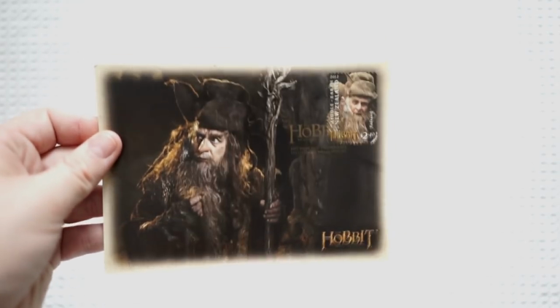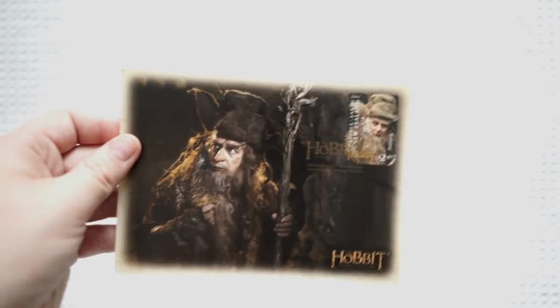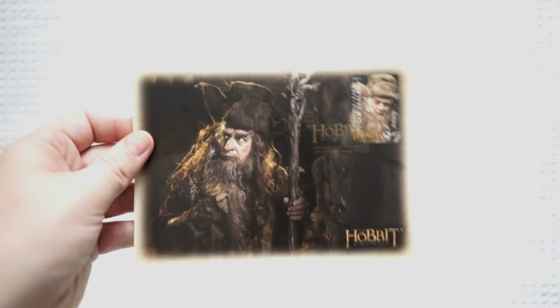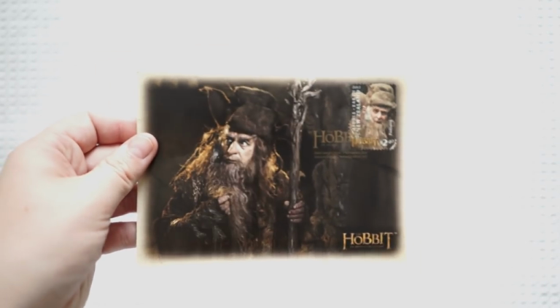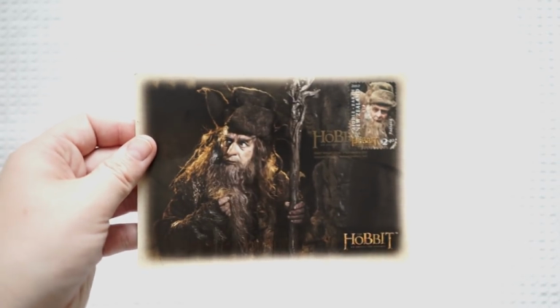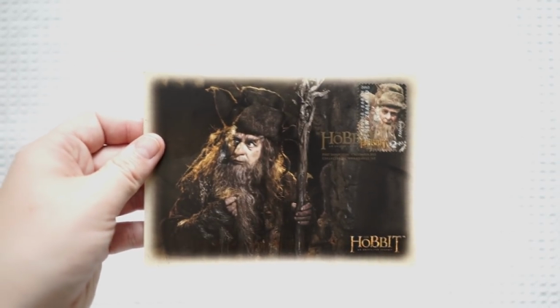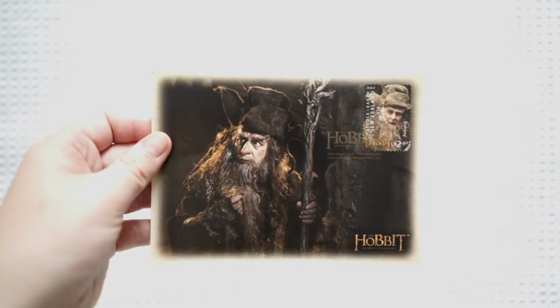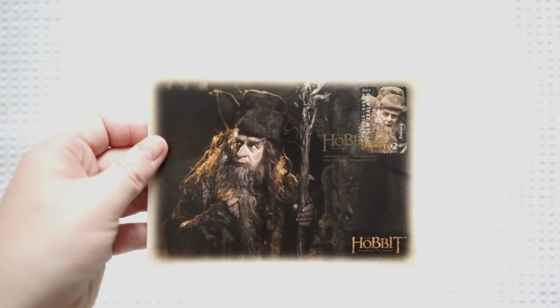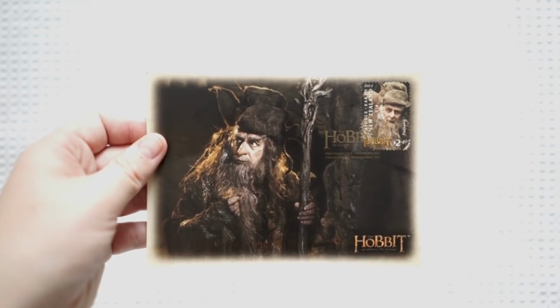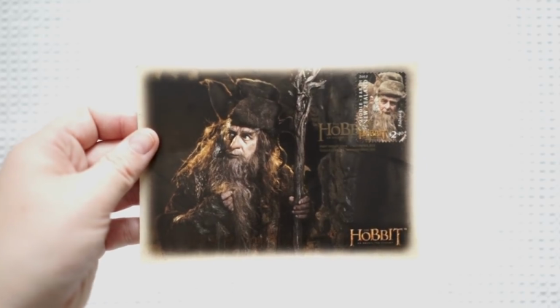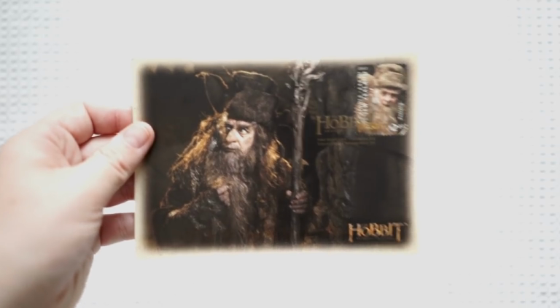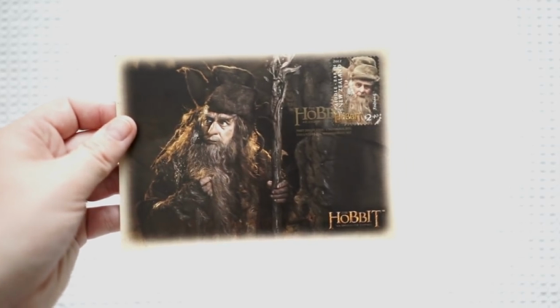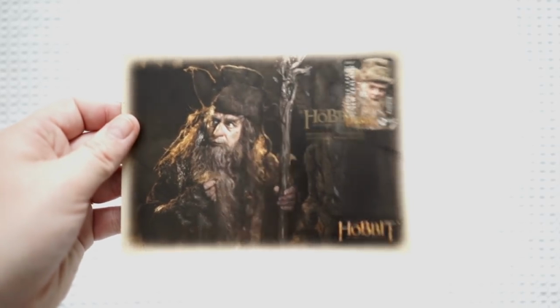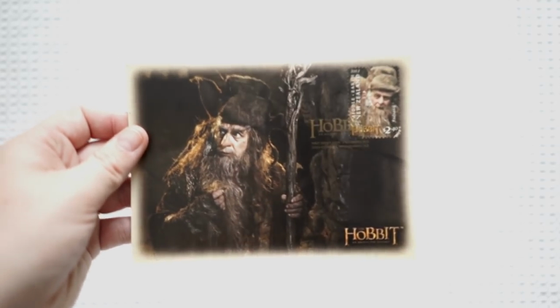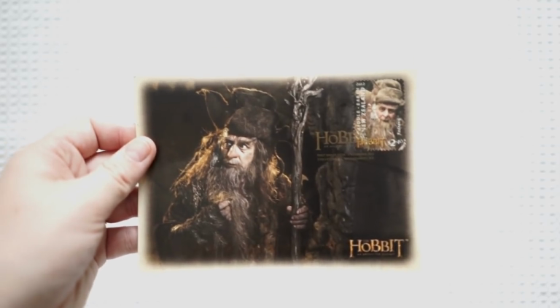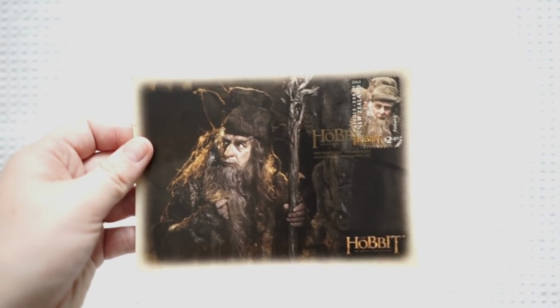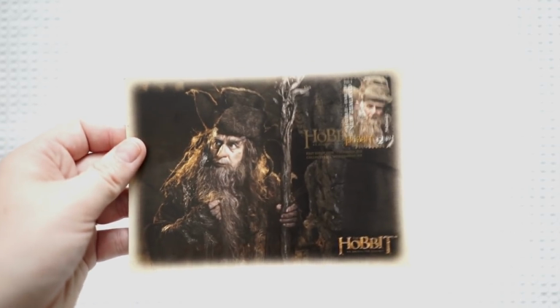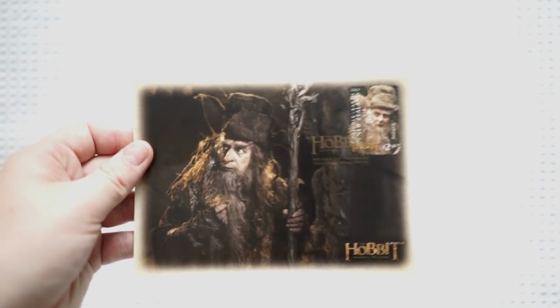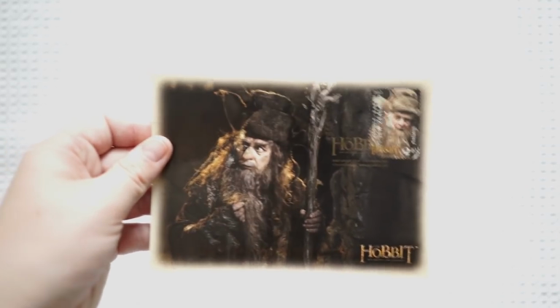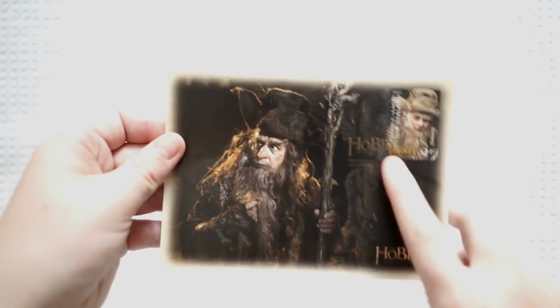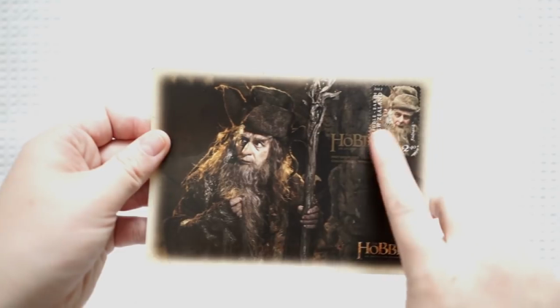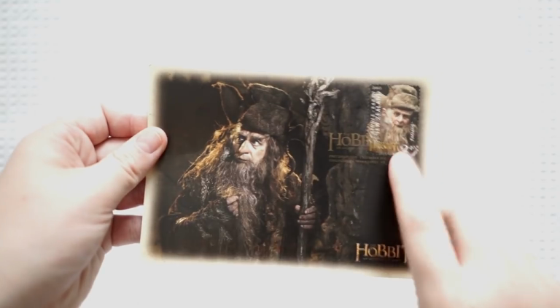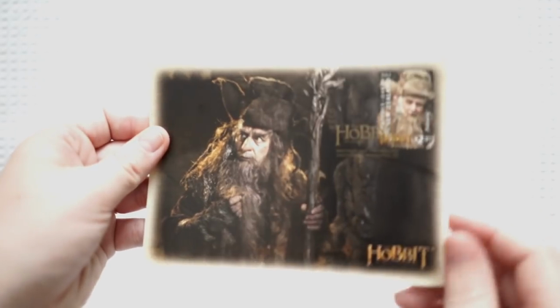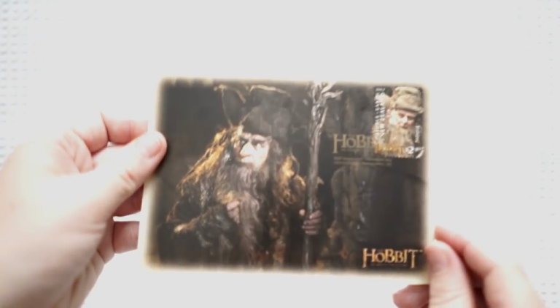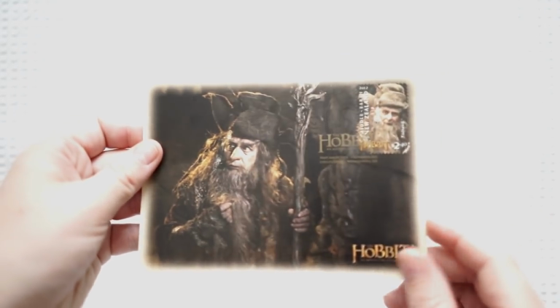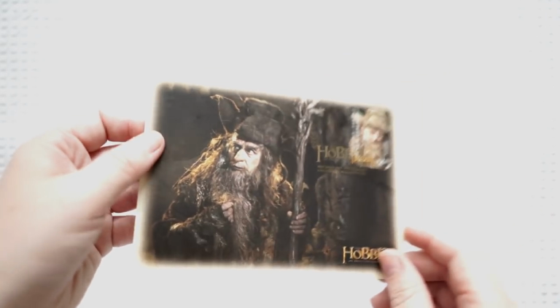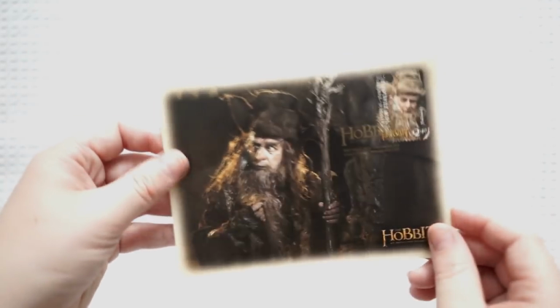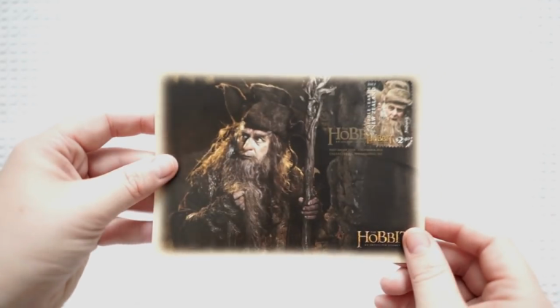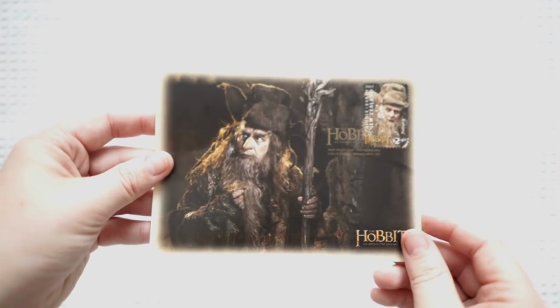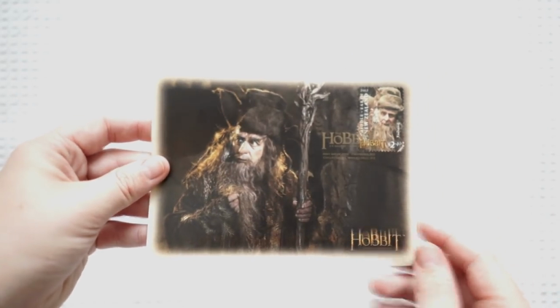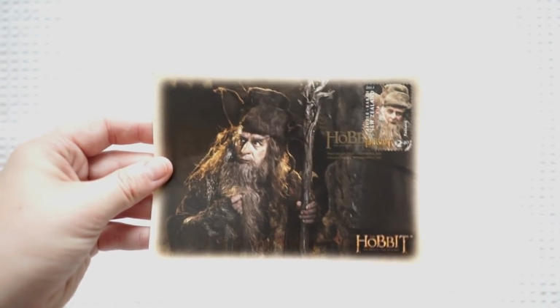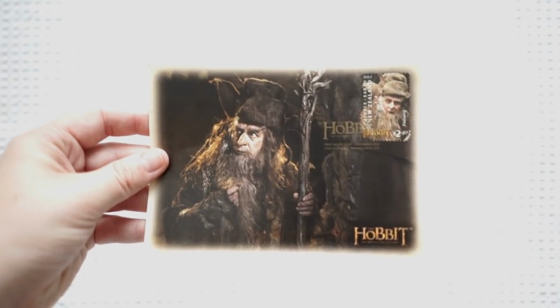I won't flip it over because it has her address on the back, but she said she collected this and there's also a beautiful stamp as well. I really really appreciate it — thank you.